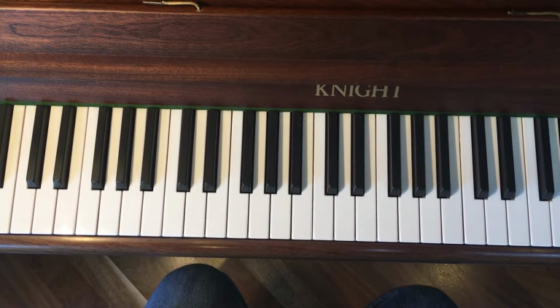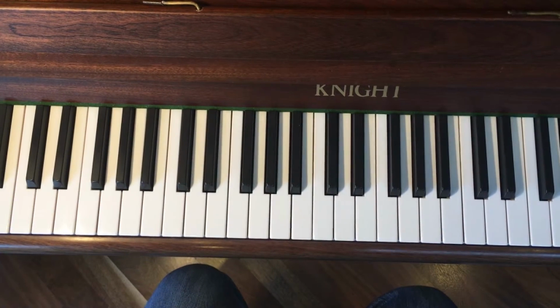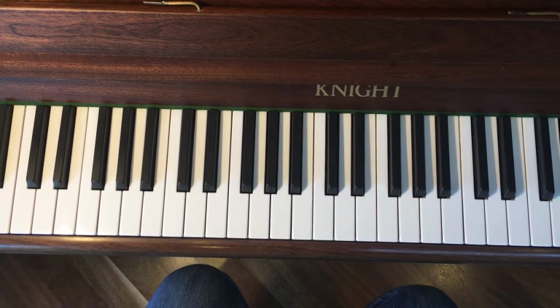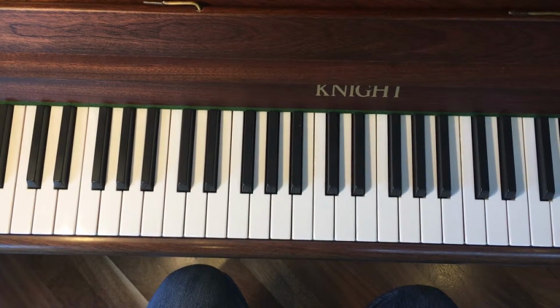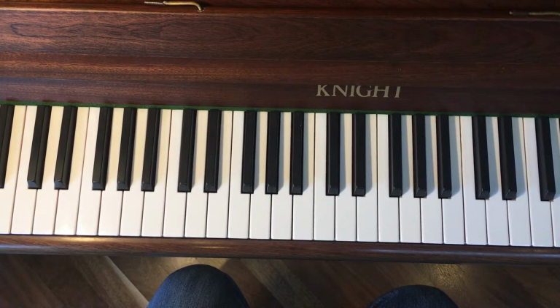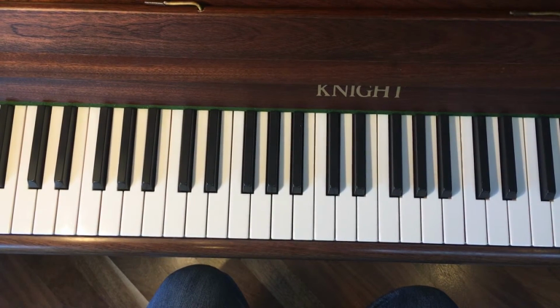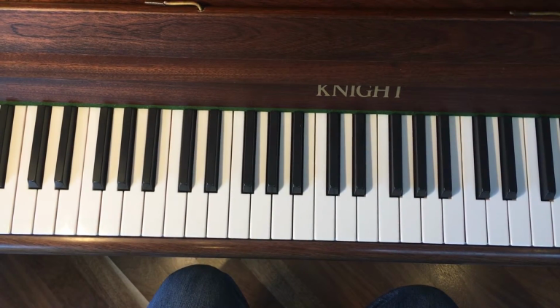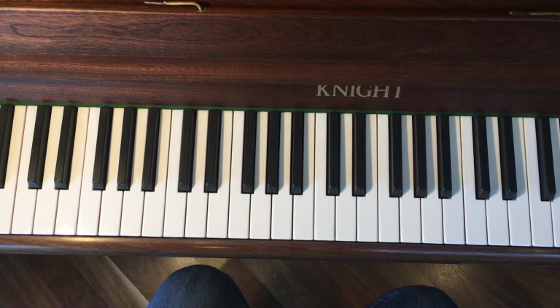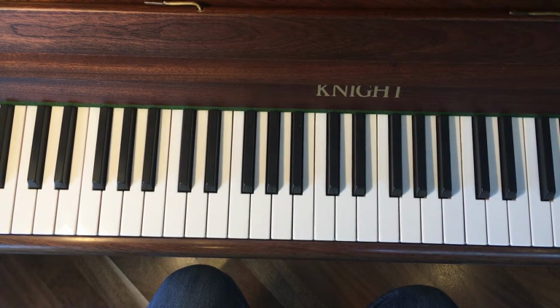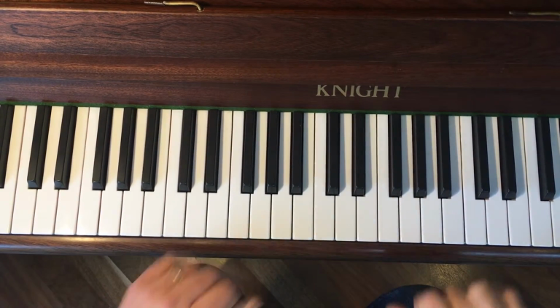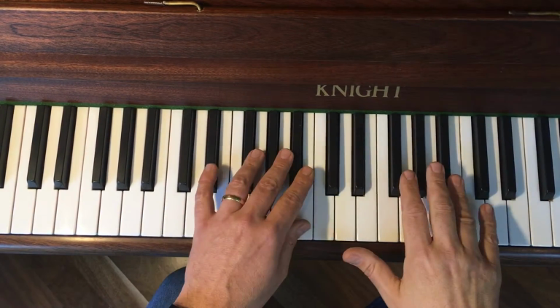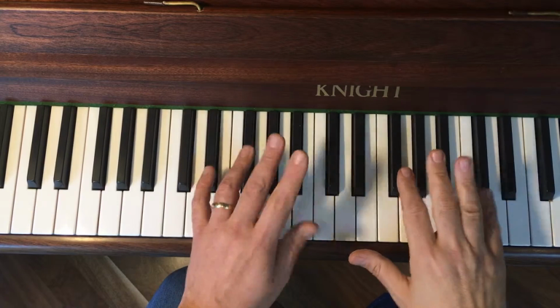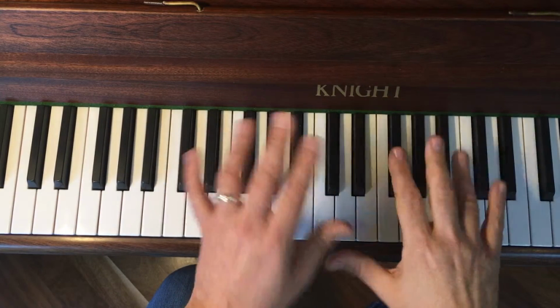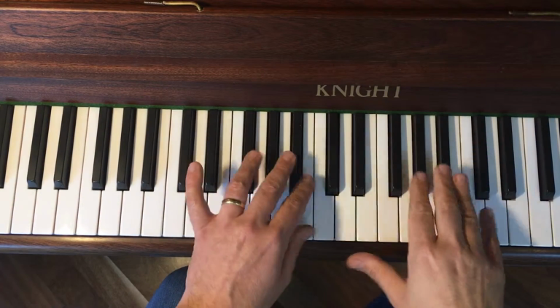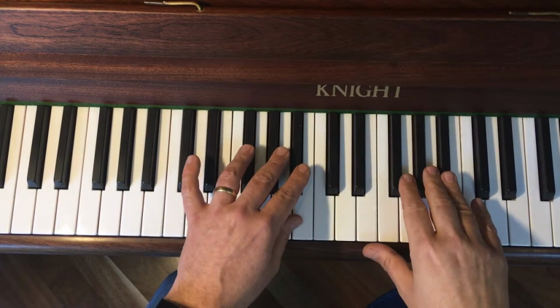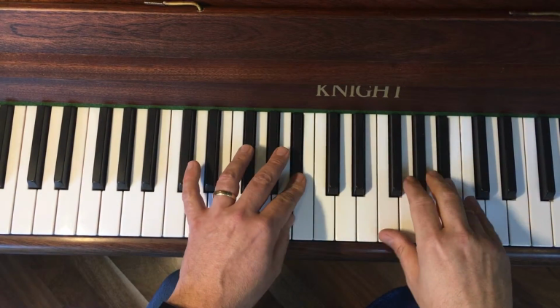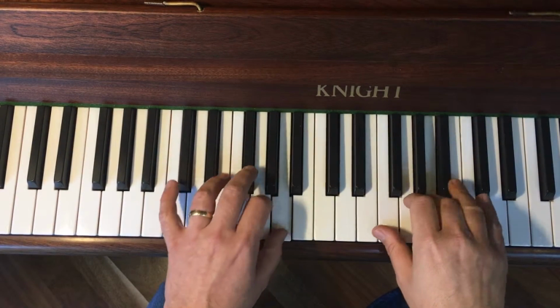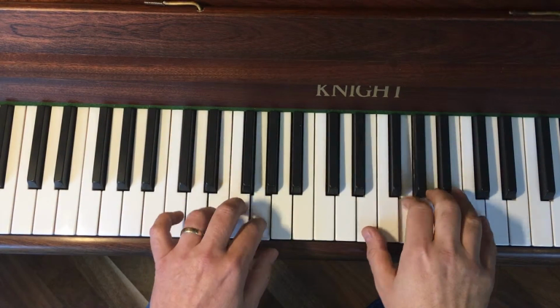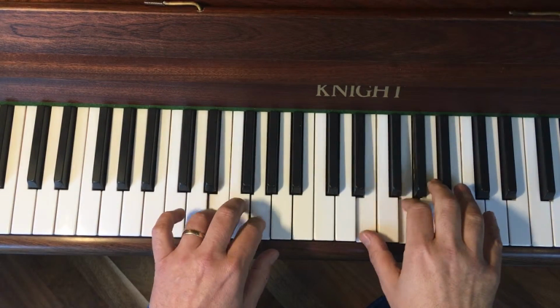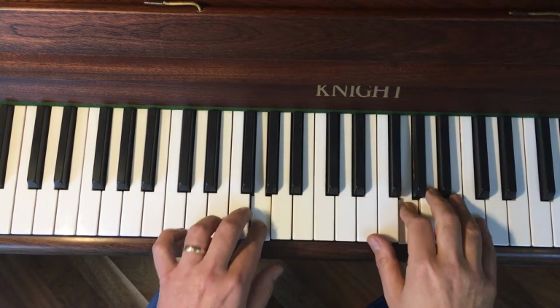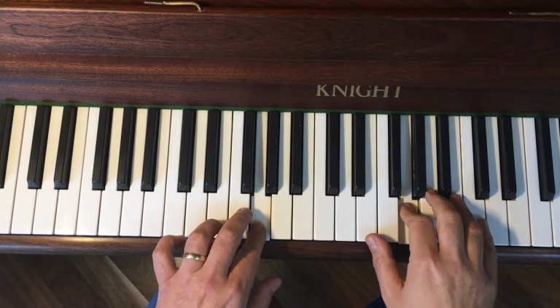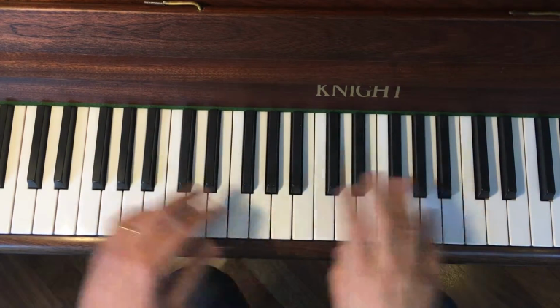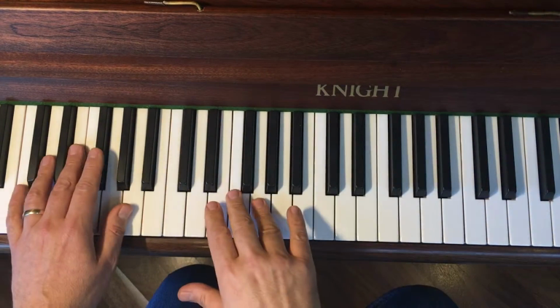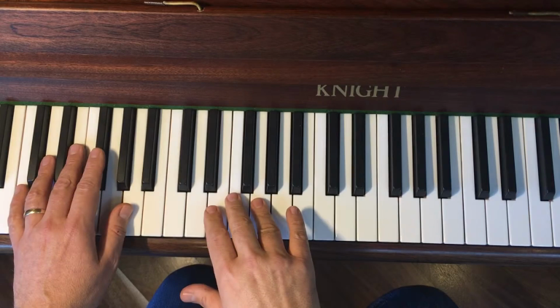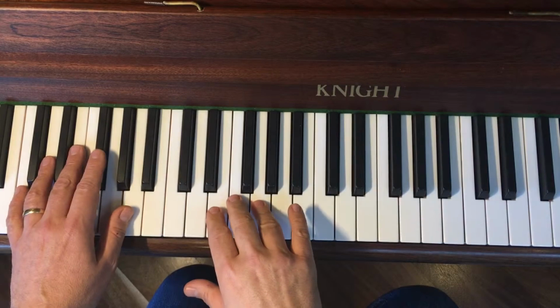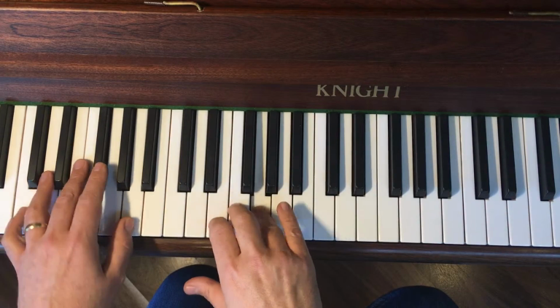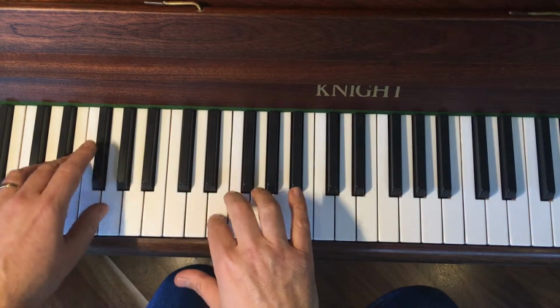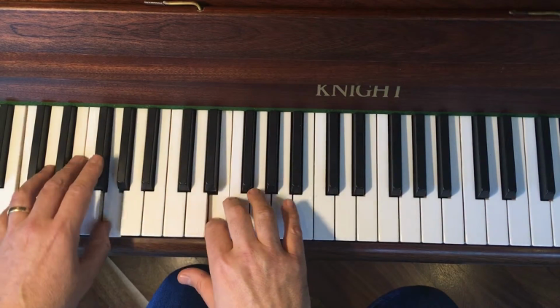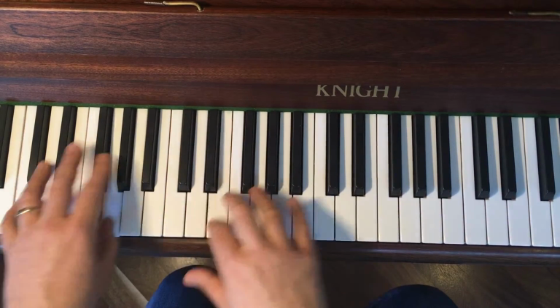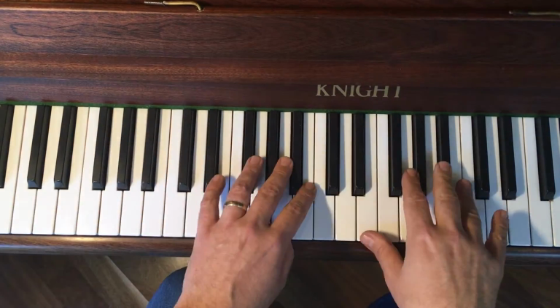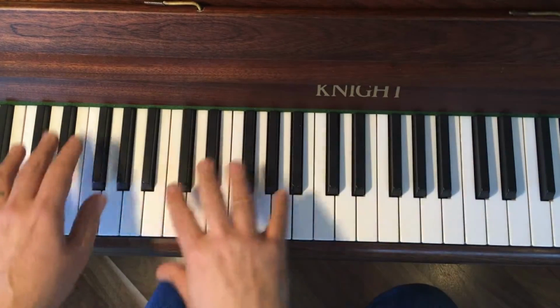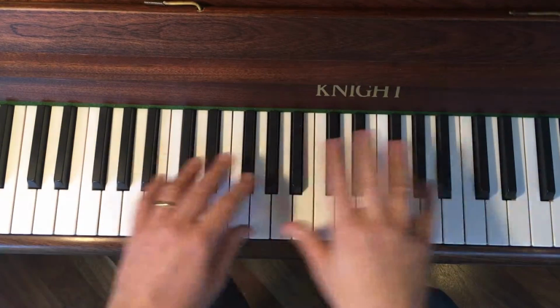We've been looking at the second half of Gospel Flare. We've looked at the melody bit, which is a right and a left hand pattern, and then these low chords on both hands, so there's quite a bit of moving around.